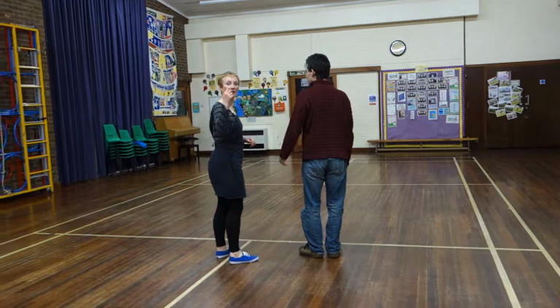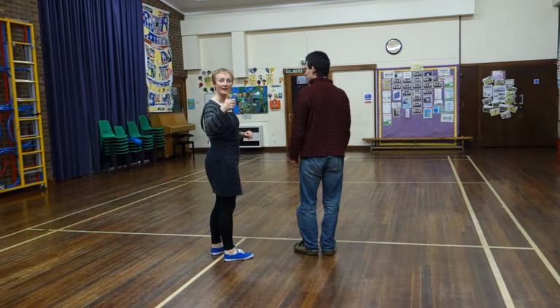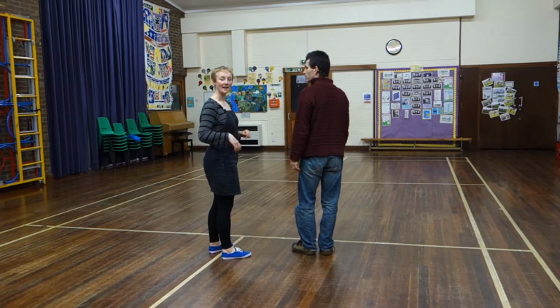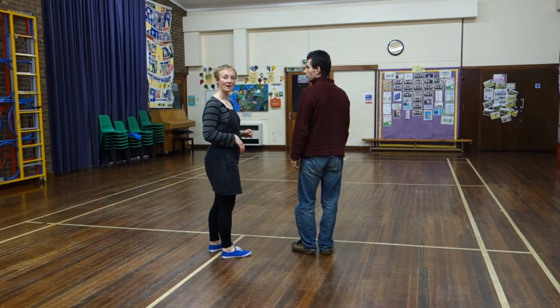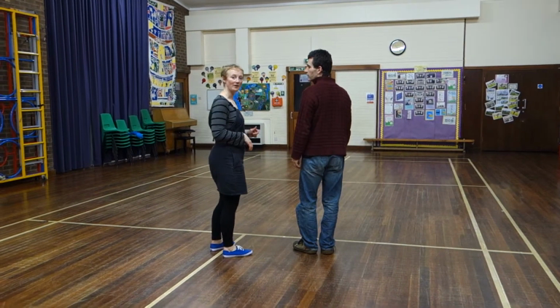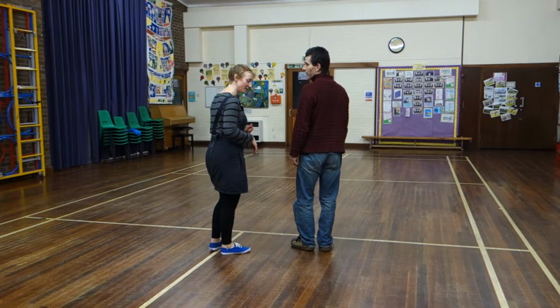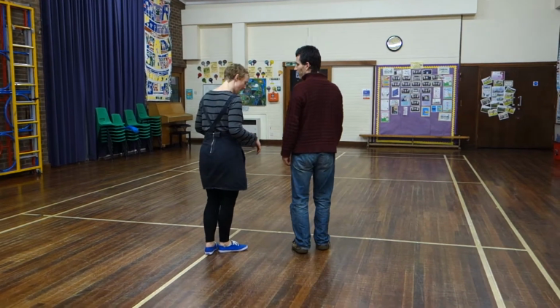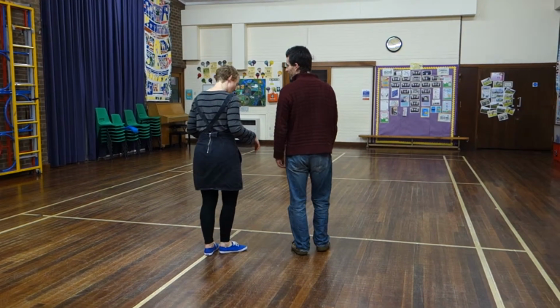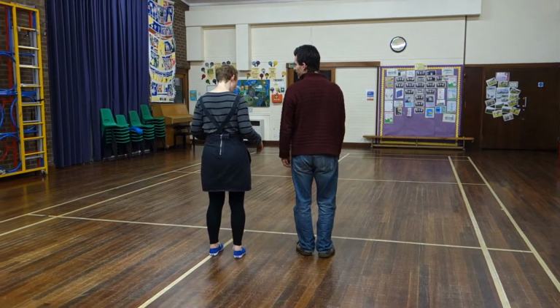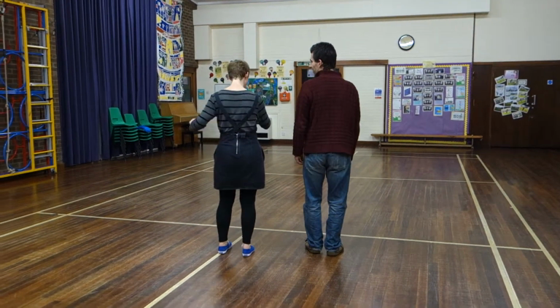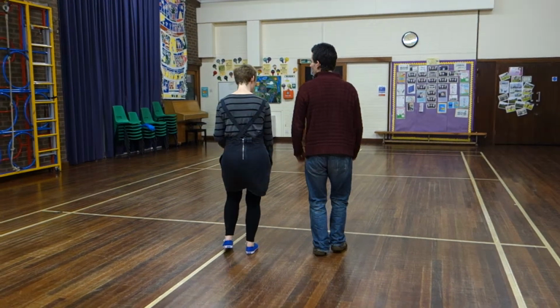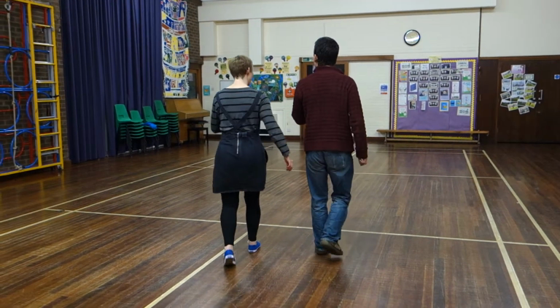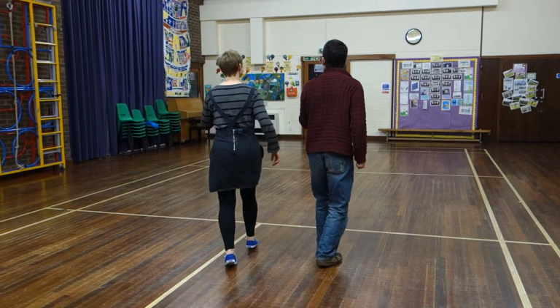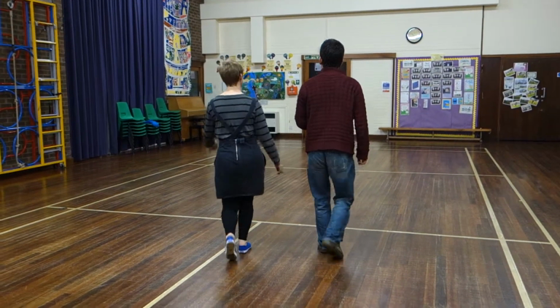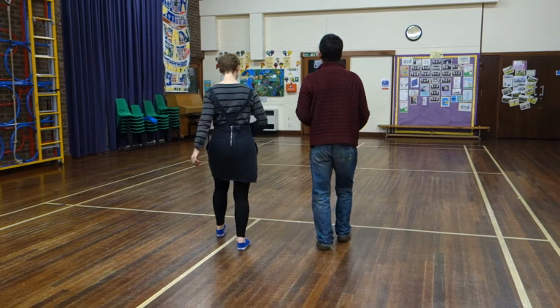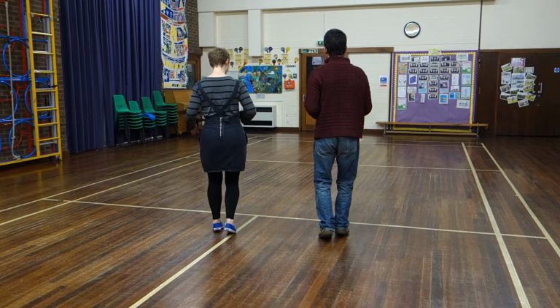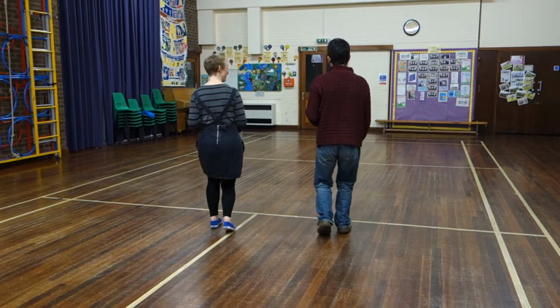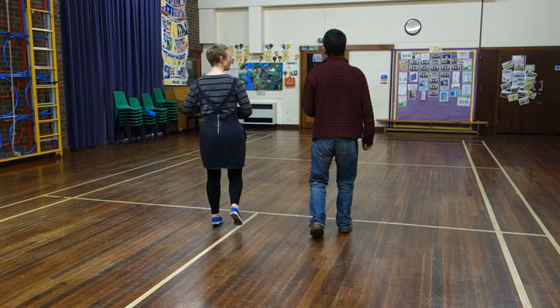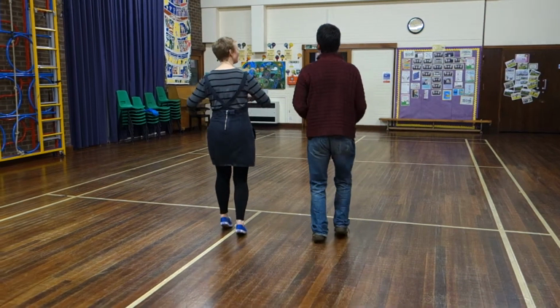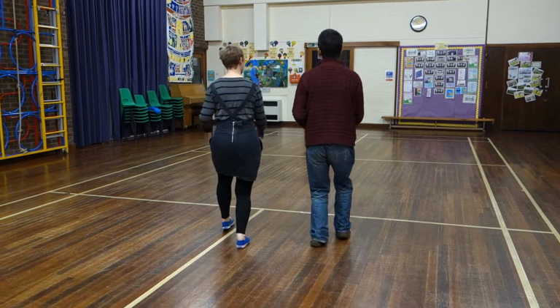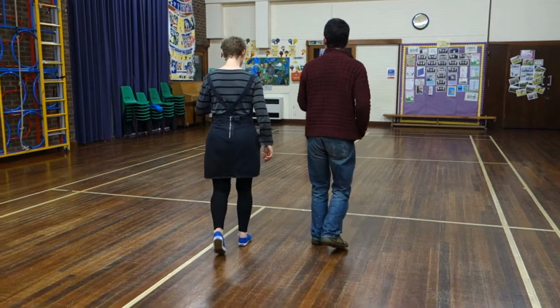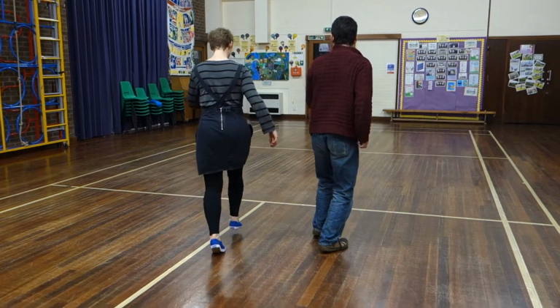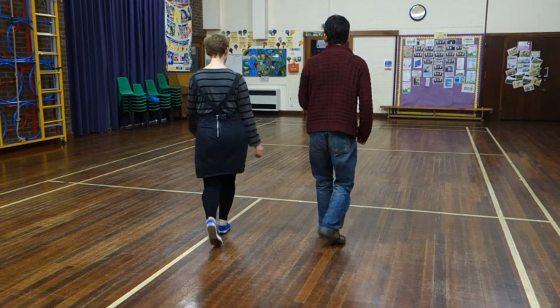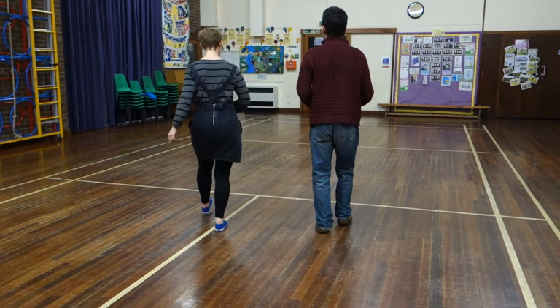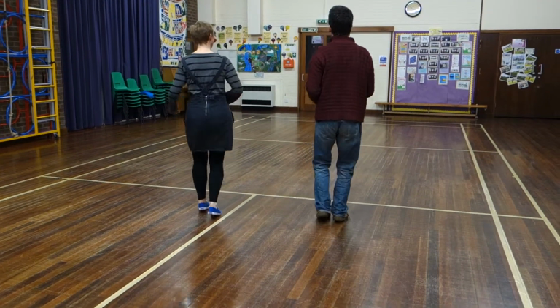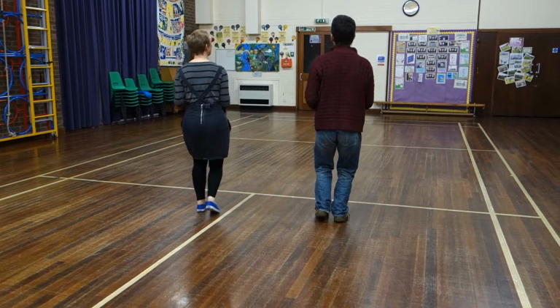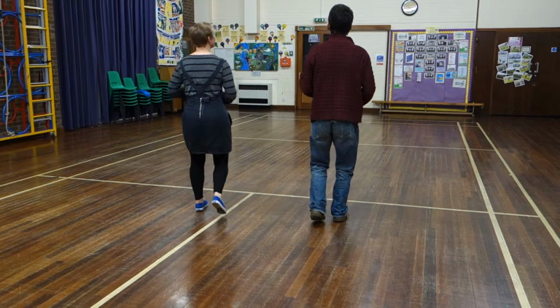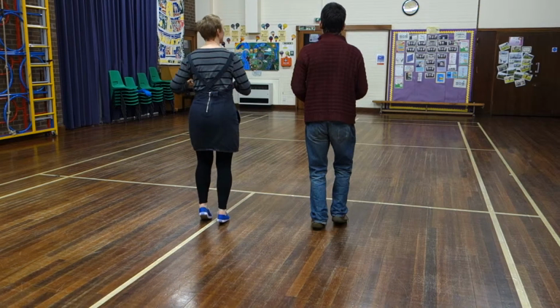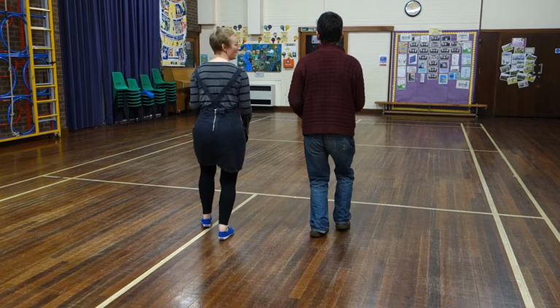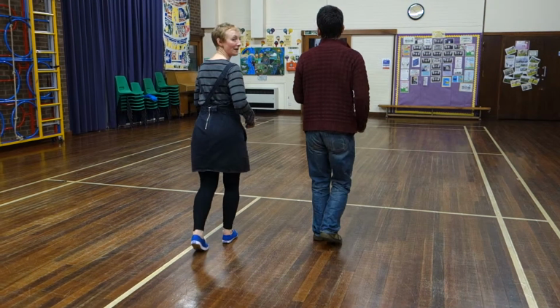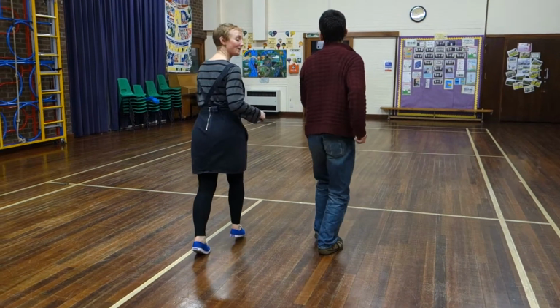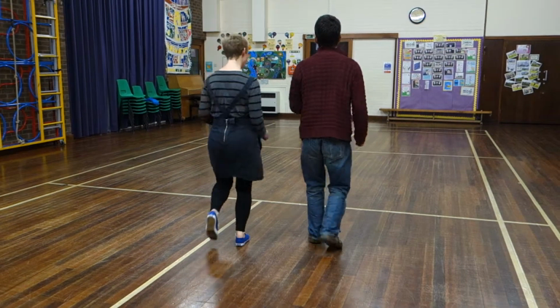Six hands, week one. So we did our footwork. We went rock, set, triple, set, triple, set. Rock, set, triple. Make sure I'm doing the ladies' footwork.